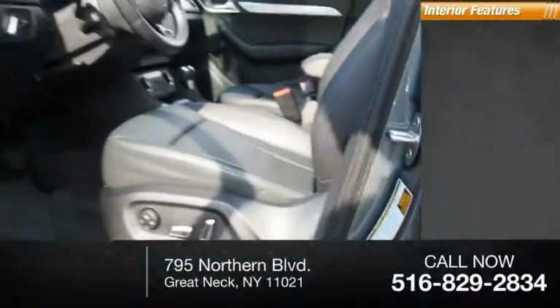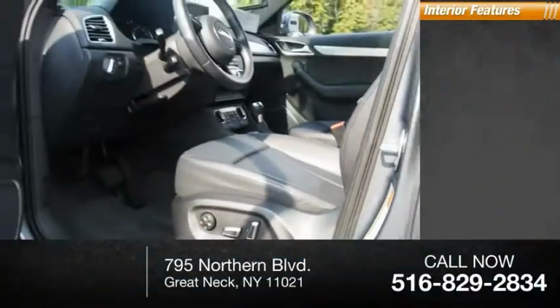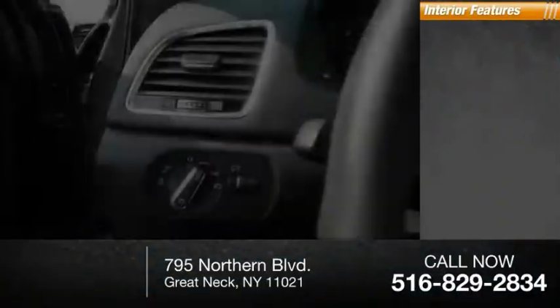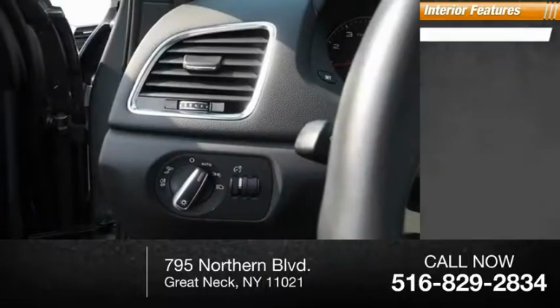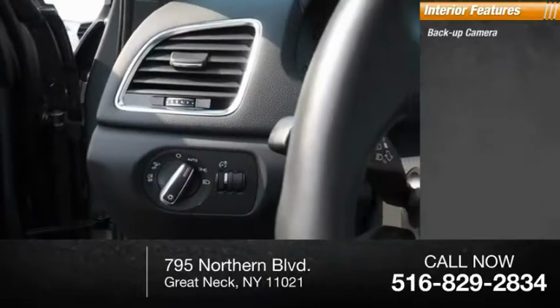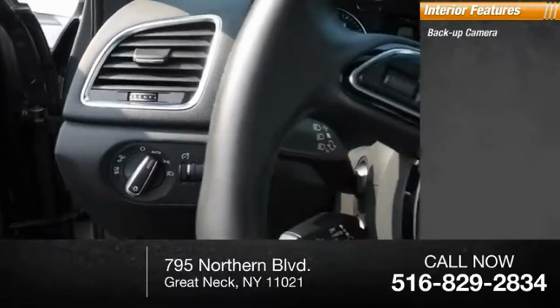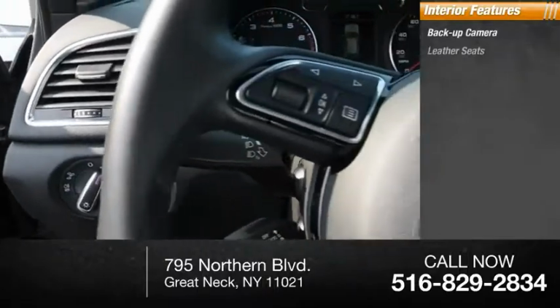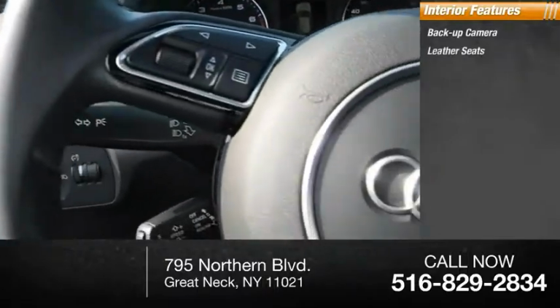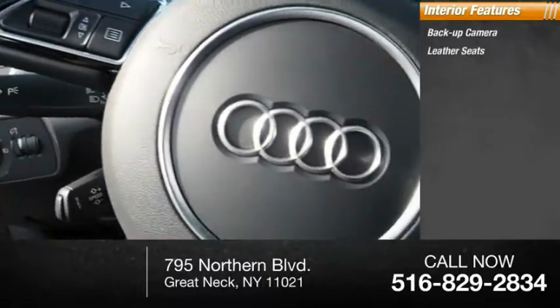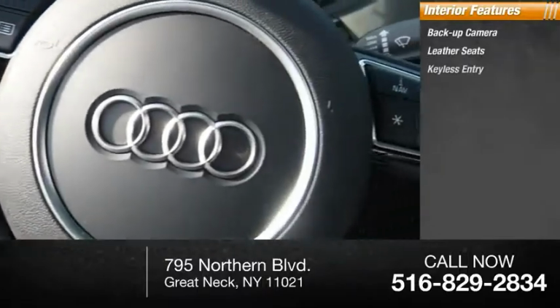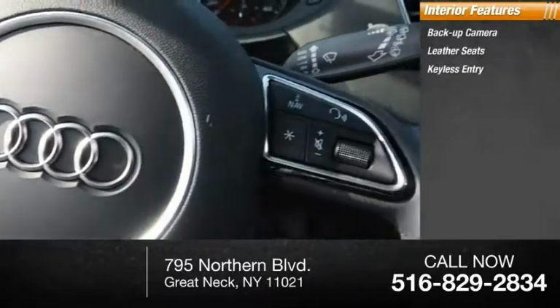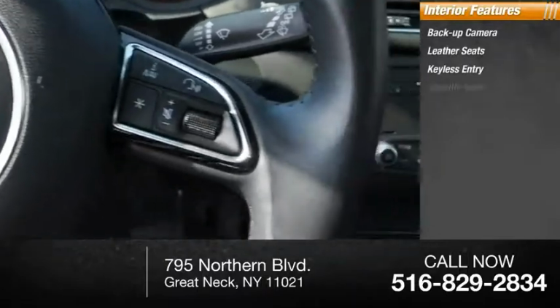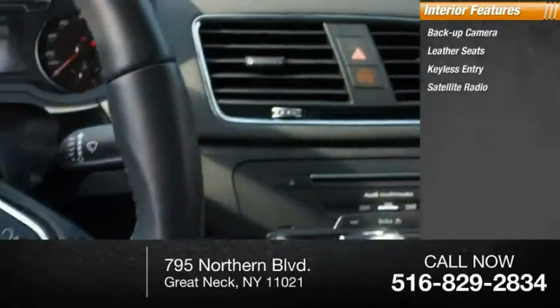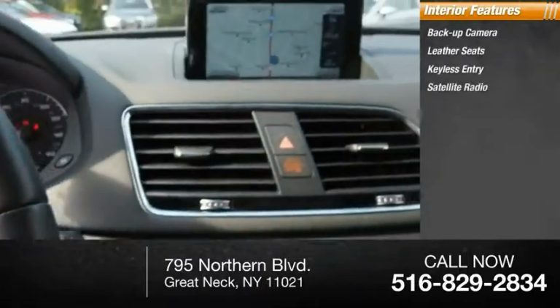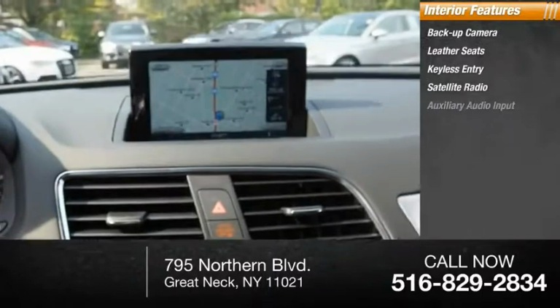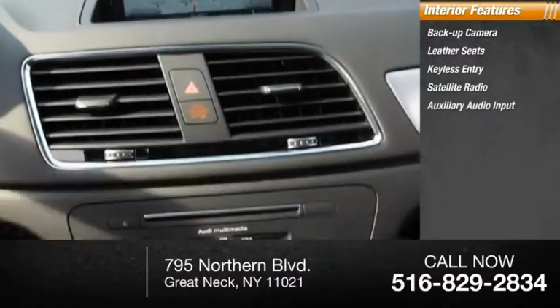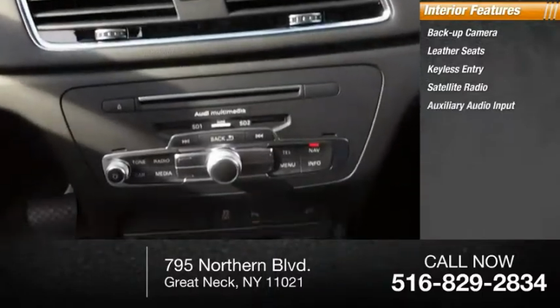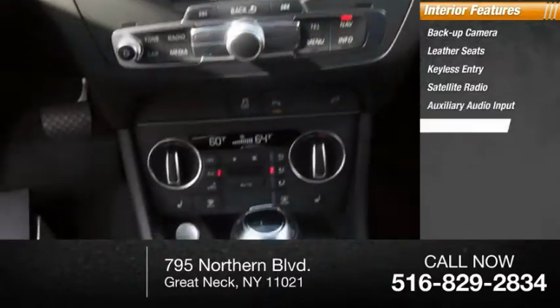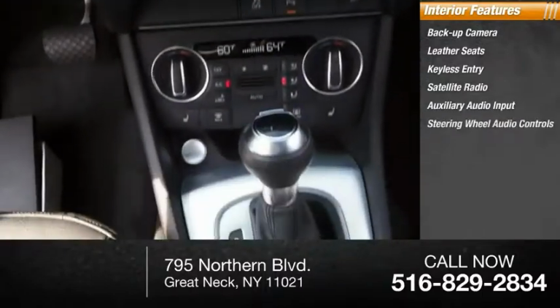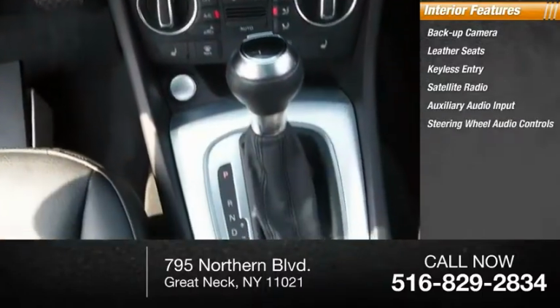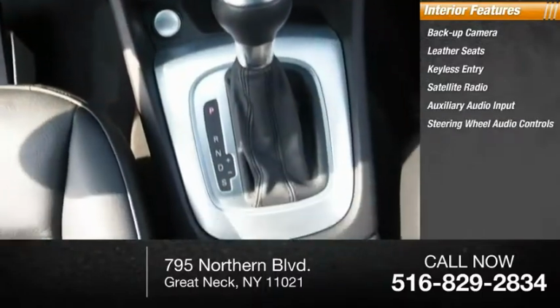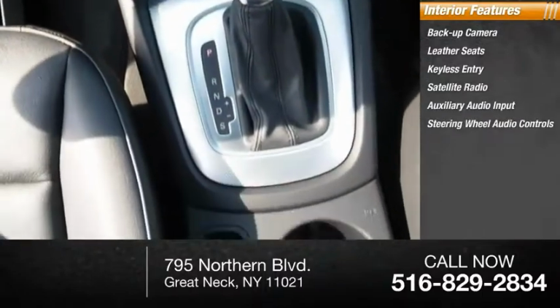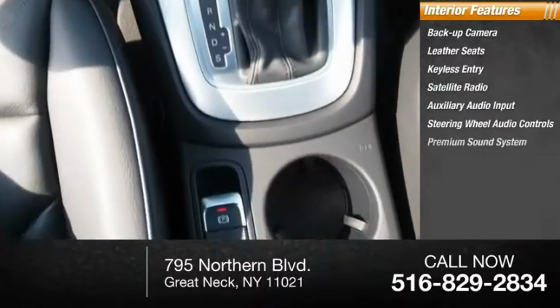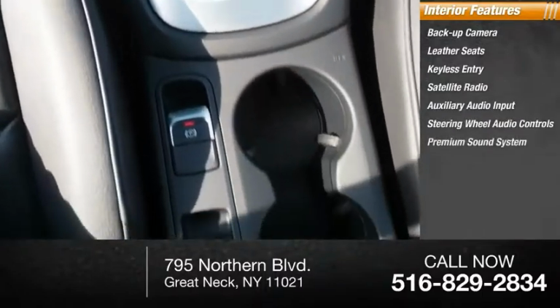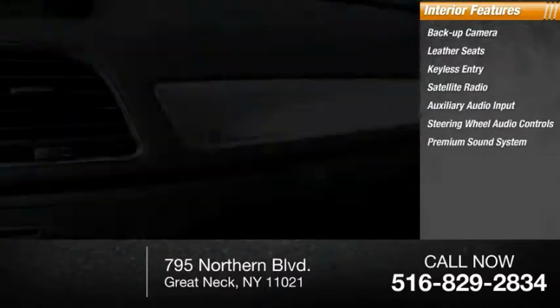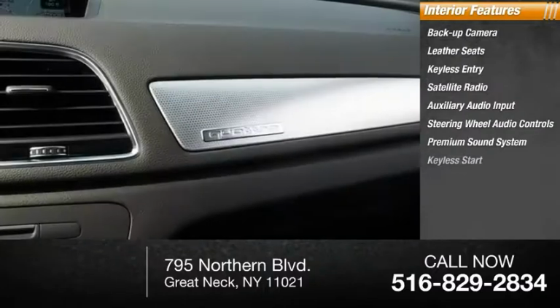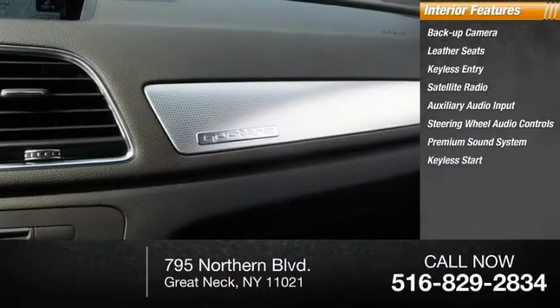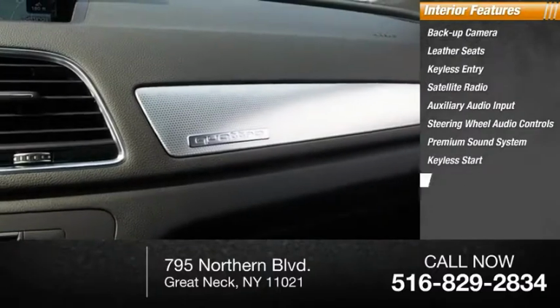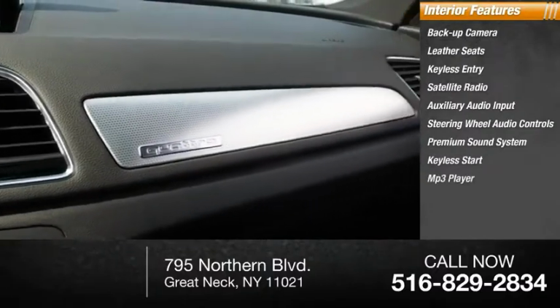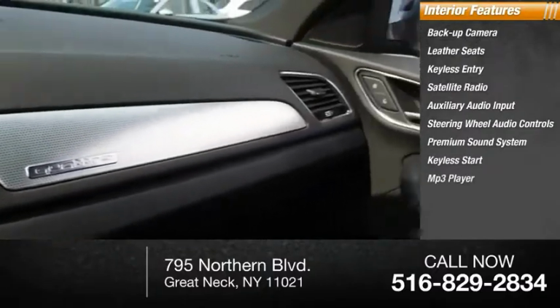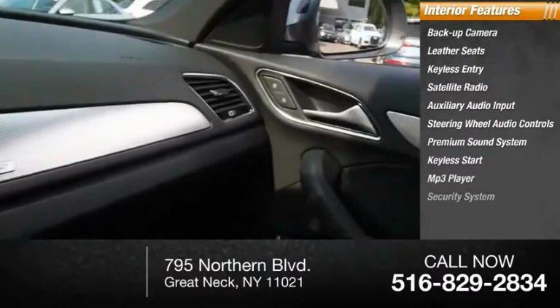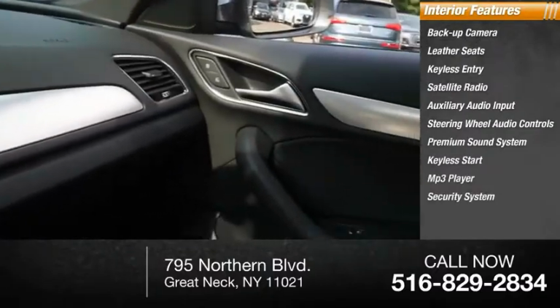Inside you'll find a backup camera, leather seats, keyless entry, satellite radio, auxiliary audio input, steering wheel audio controls, premium sound system, keyless start, MP3 player, and security system.